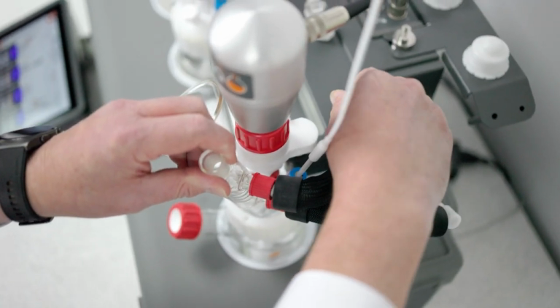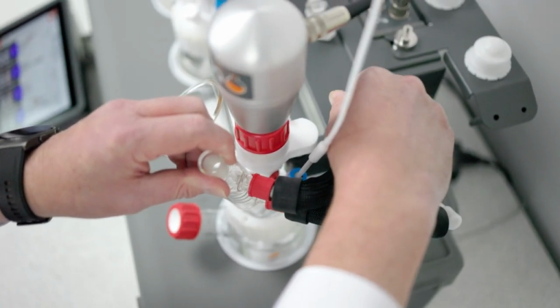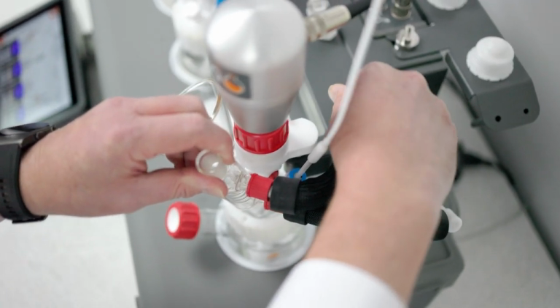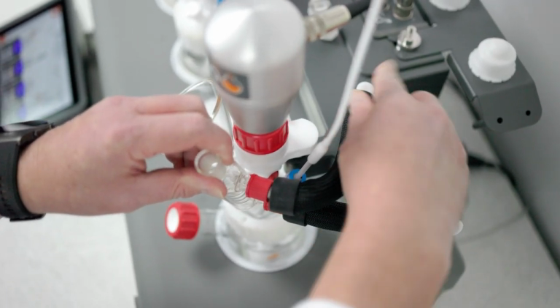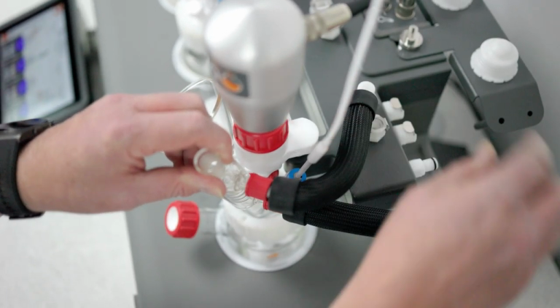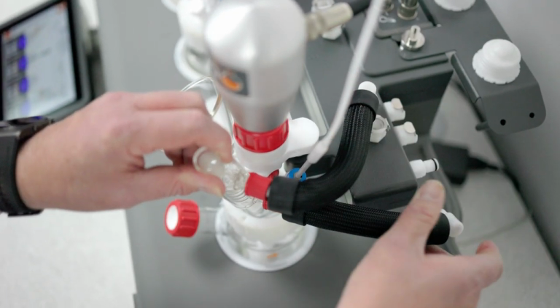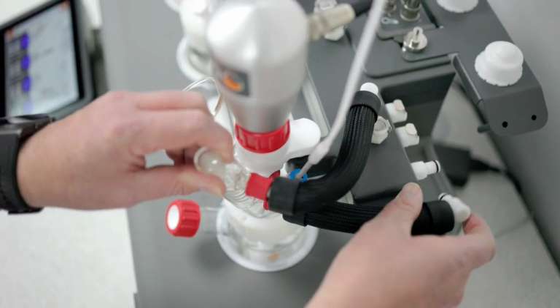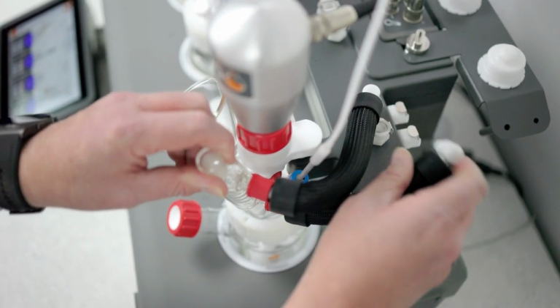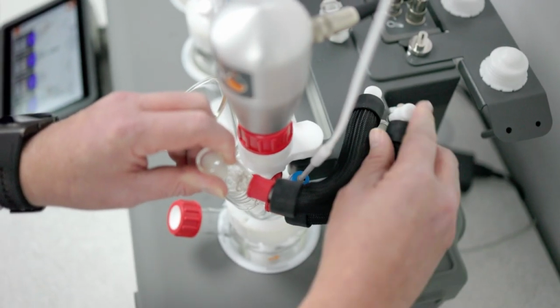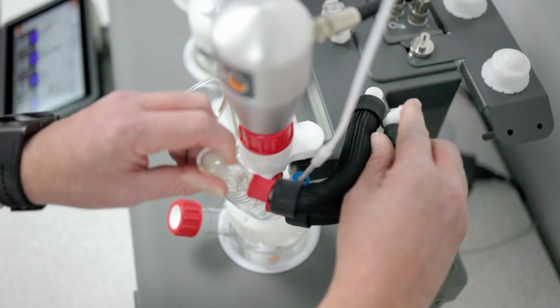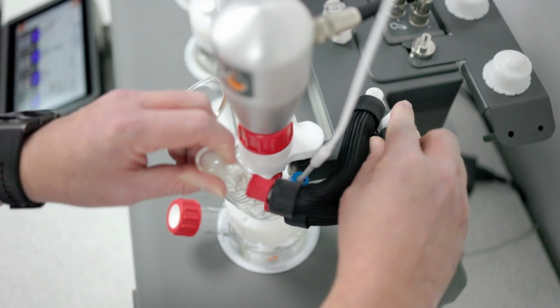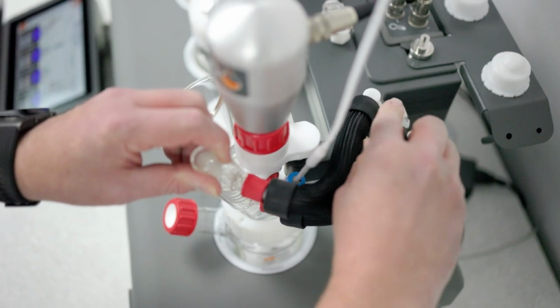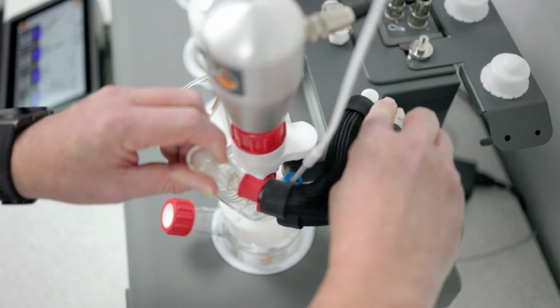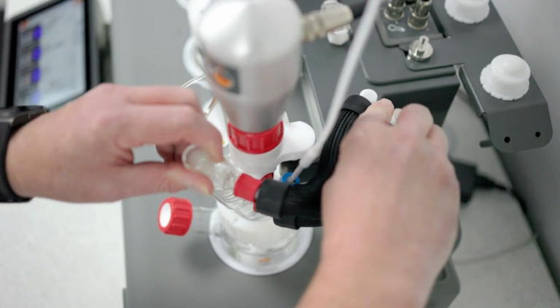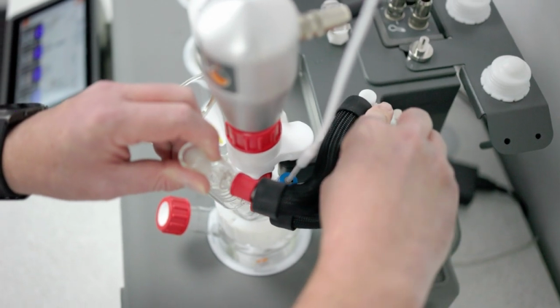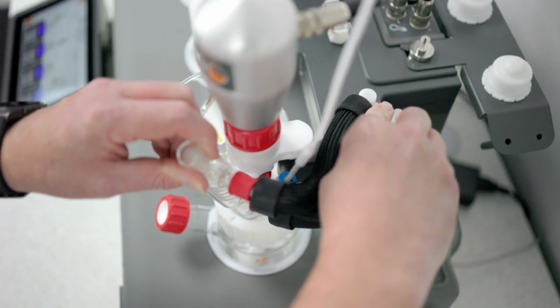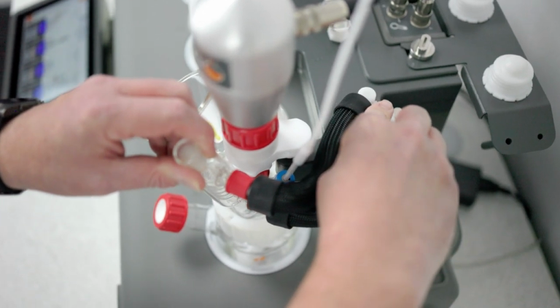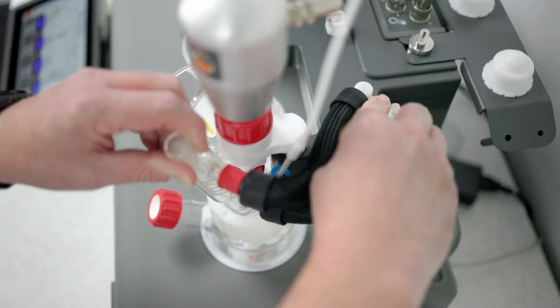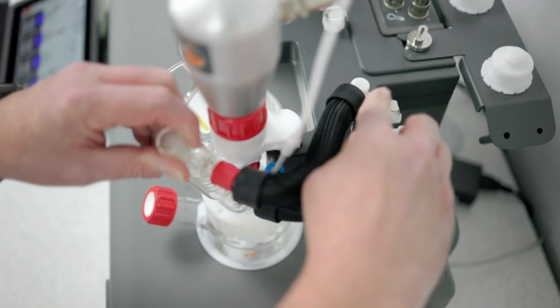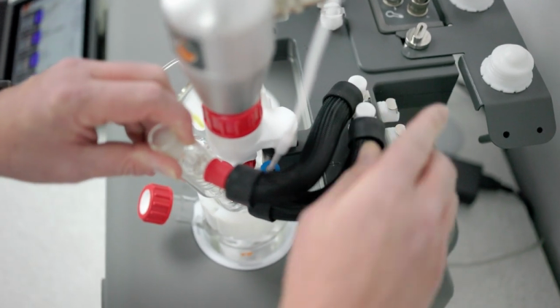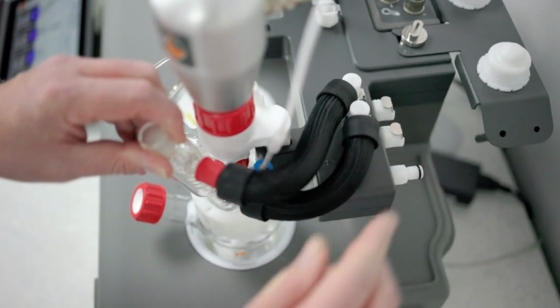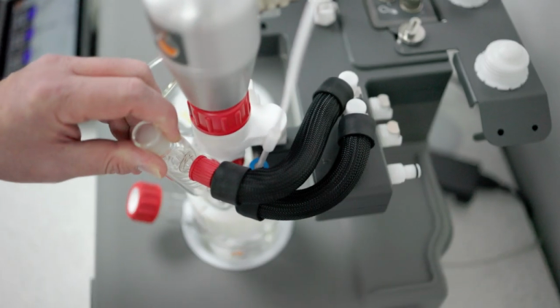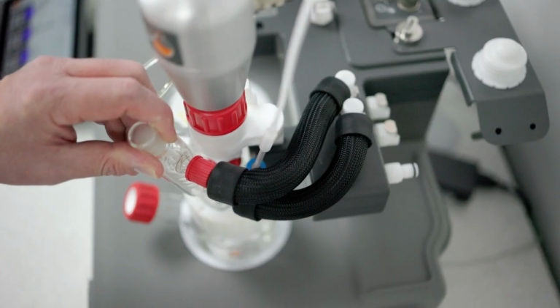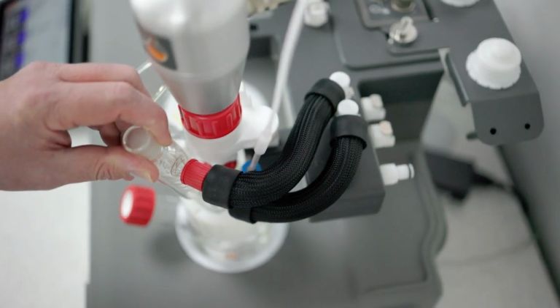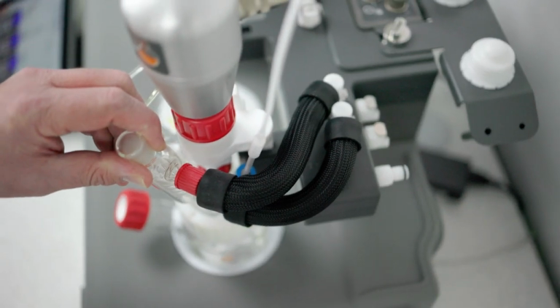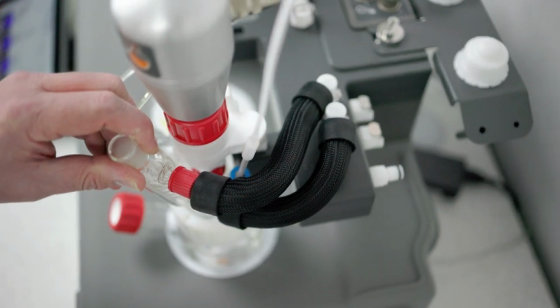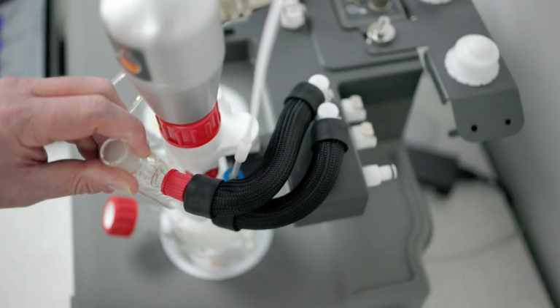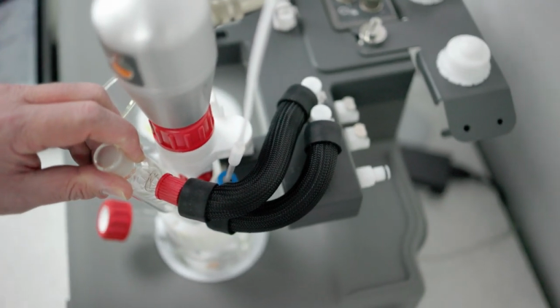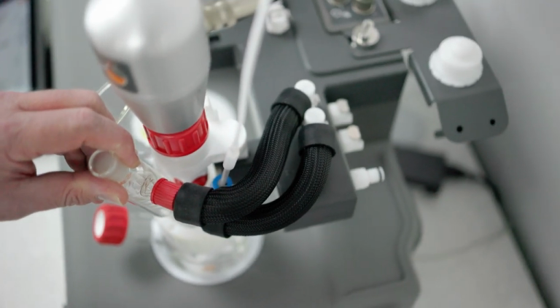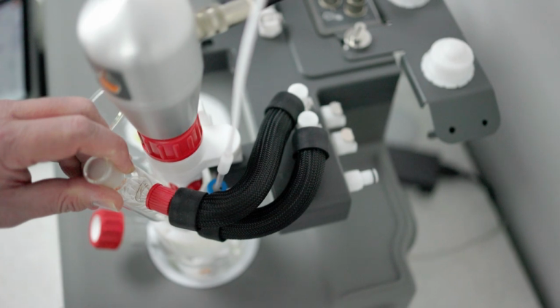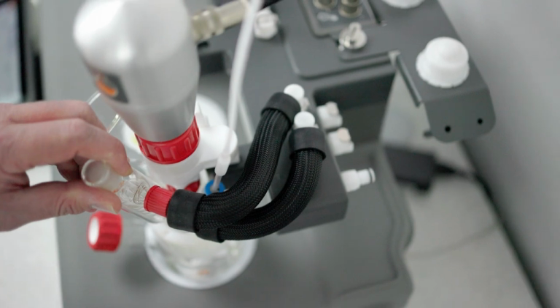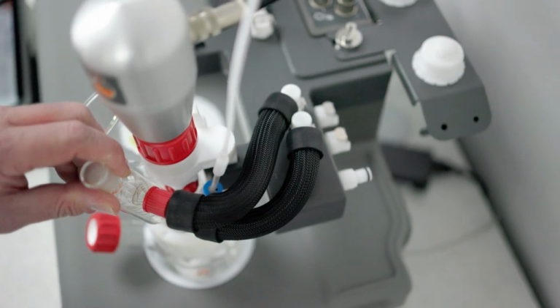The tubing has insulation and protective braiding, again eliminating the risk of condensation from the air.